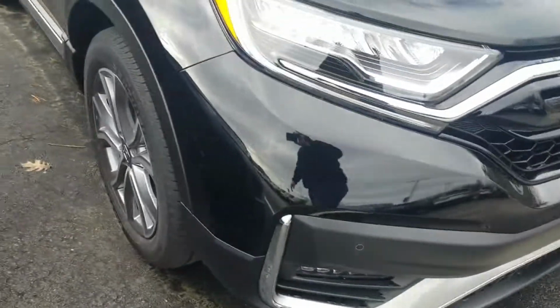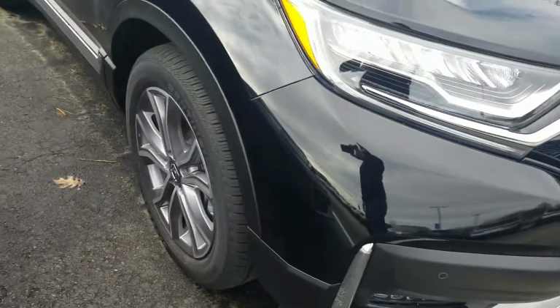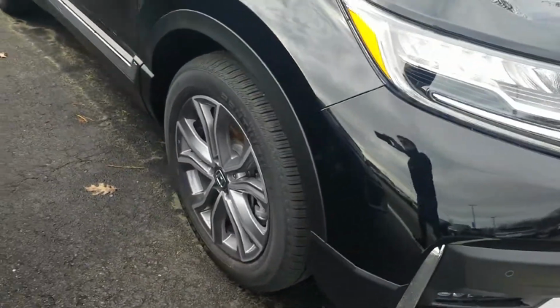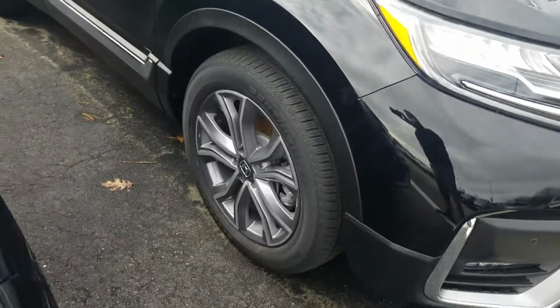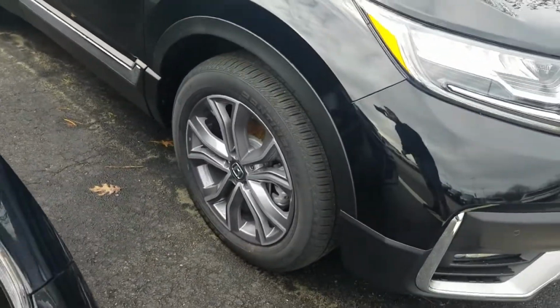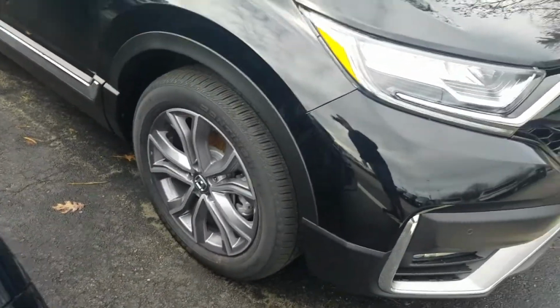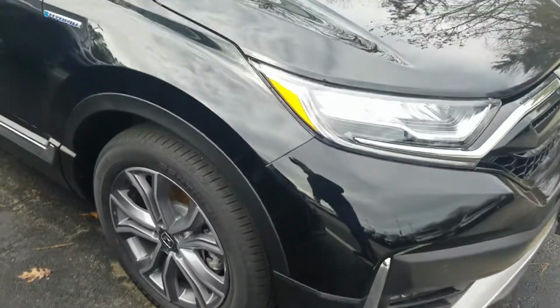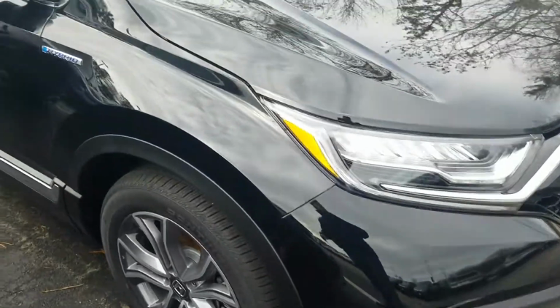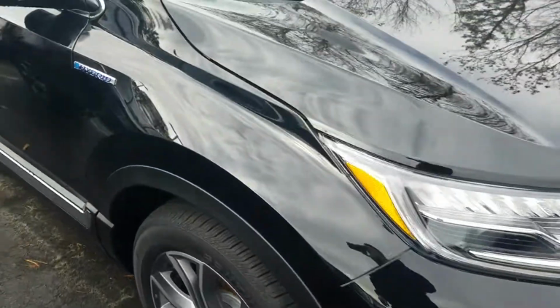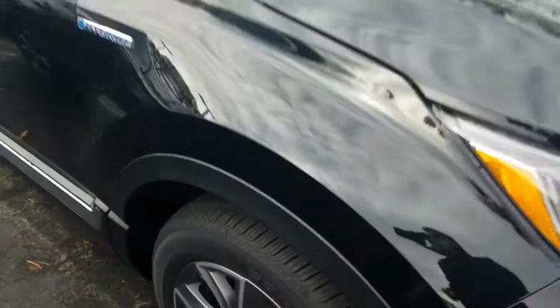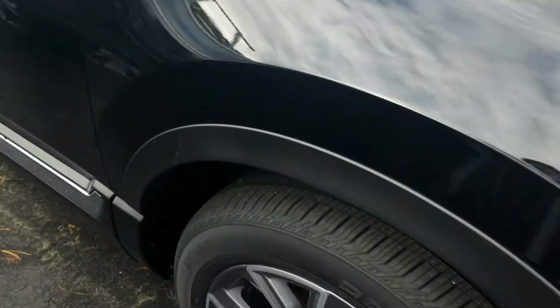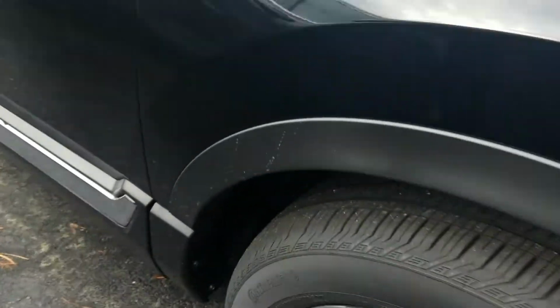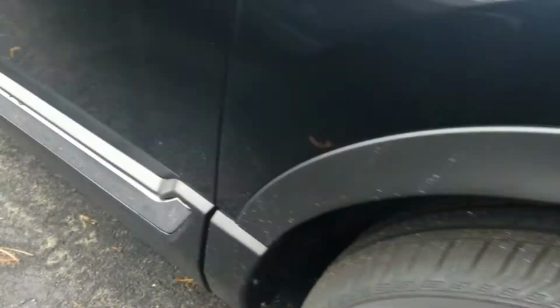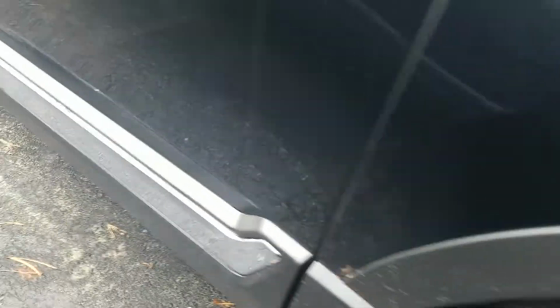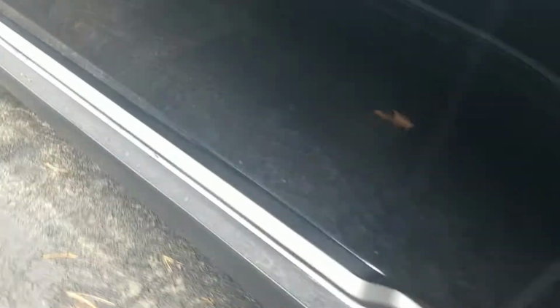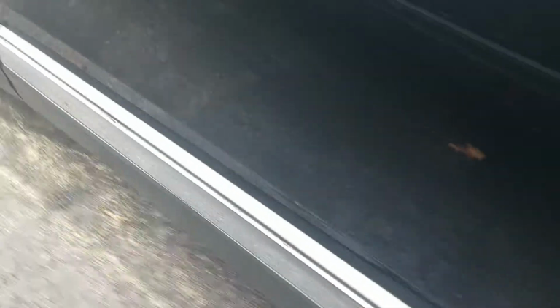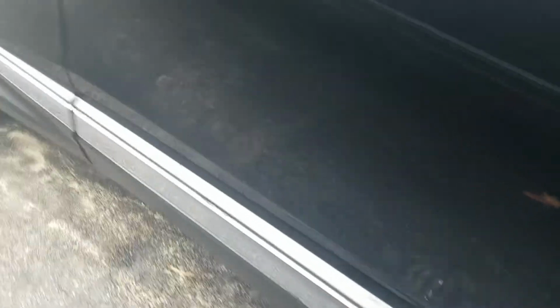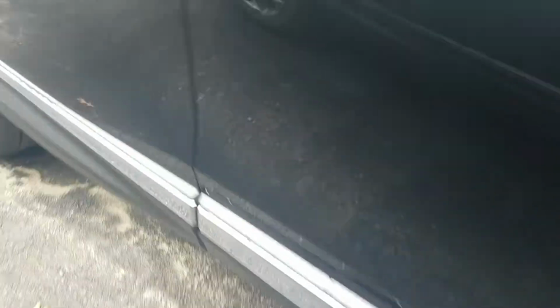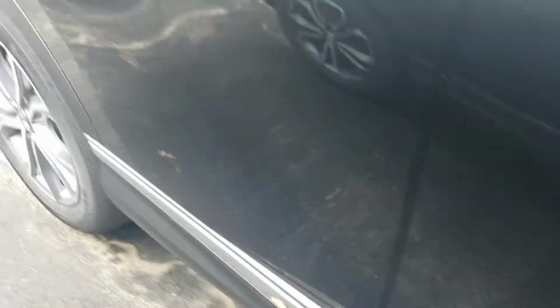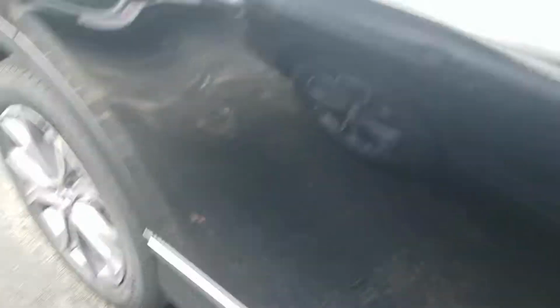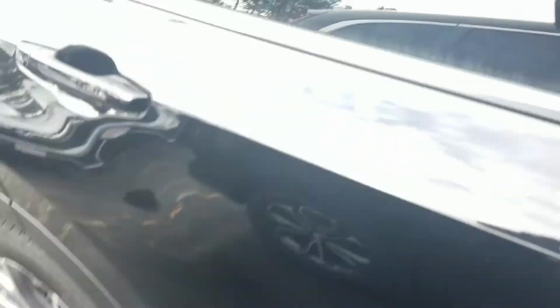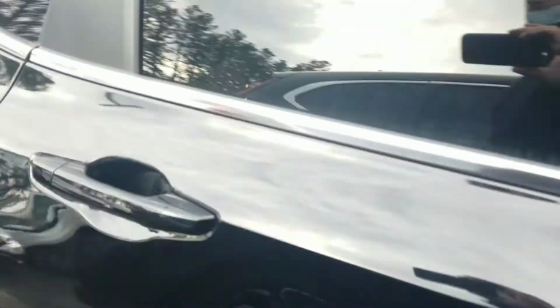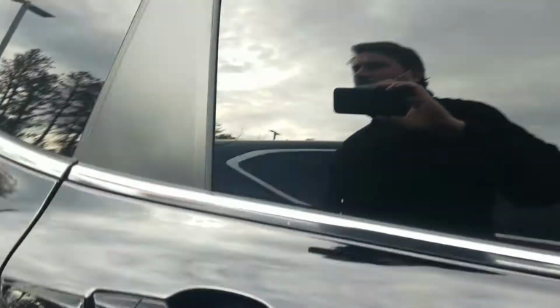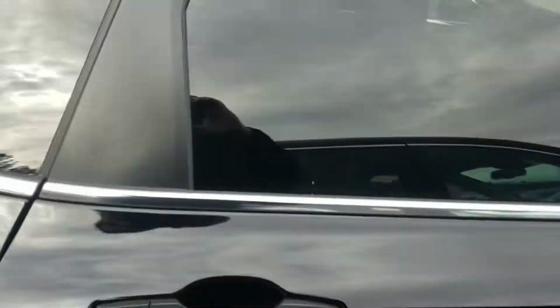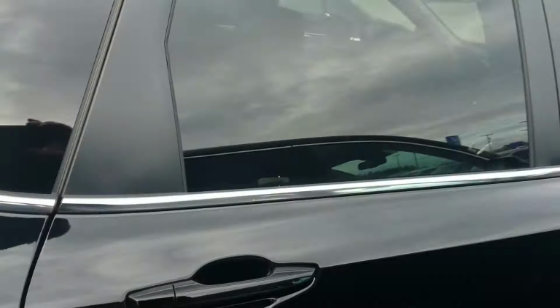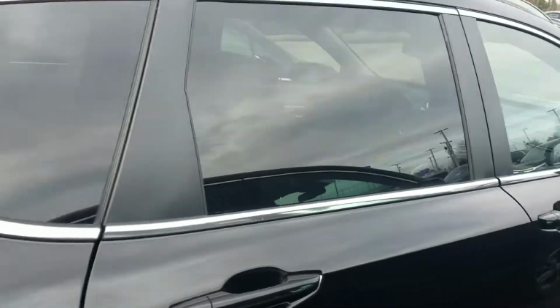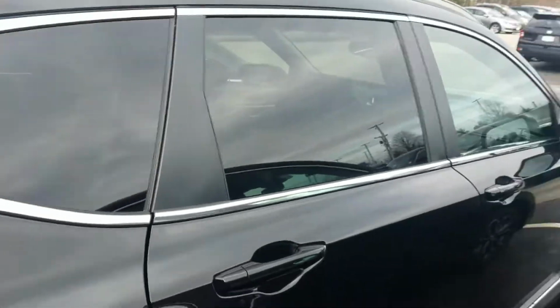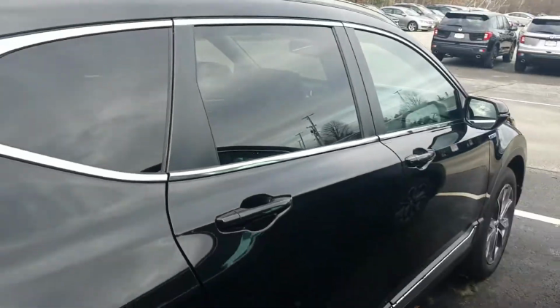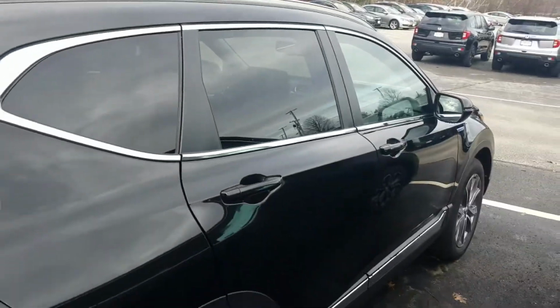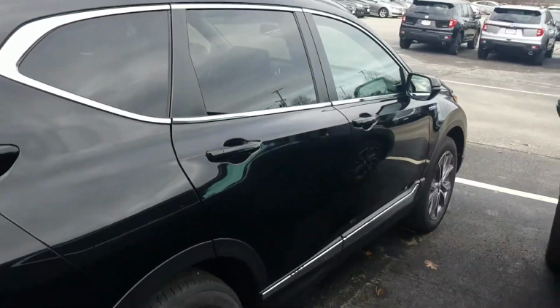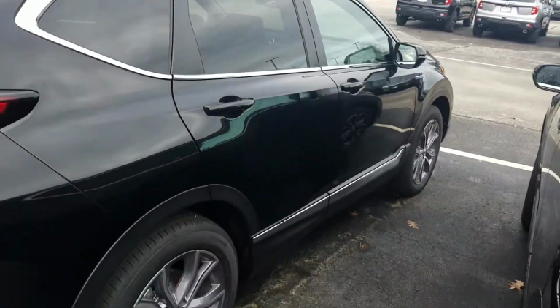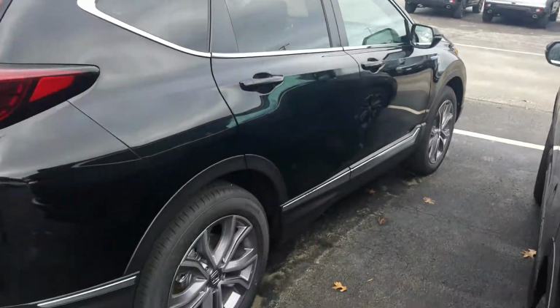We've got 19-inch alloy wheels. We've got the chrome package along the bottom here and passenger seating for up to five, although four is a little bit more comfortable.